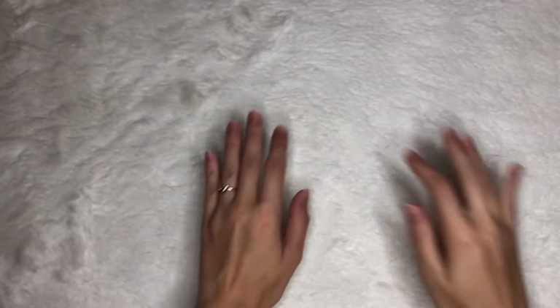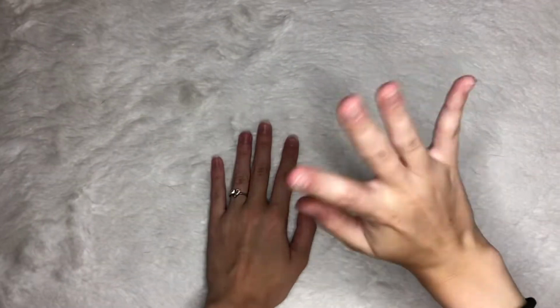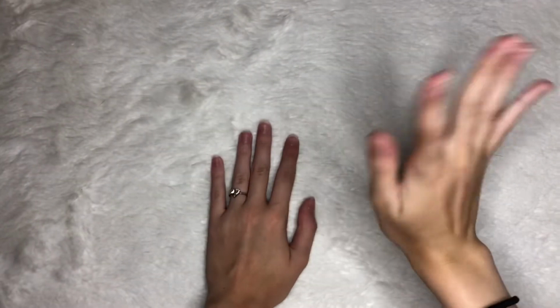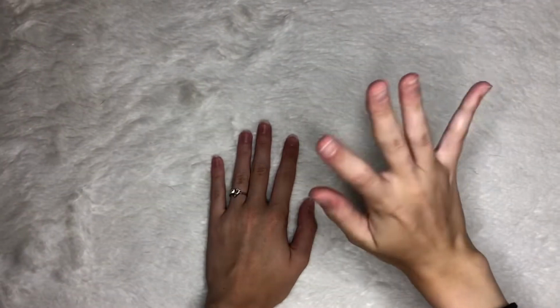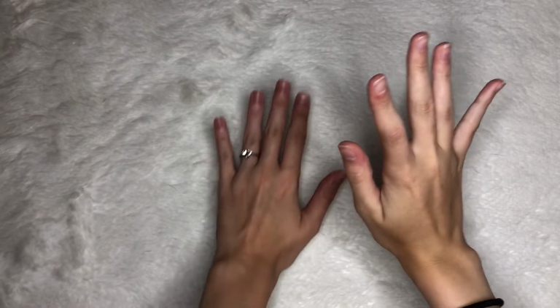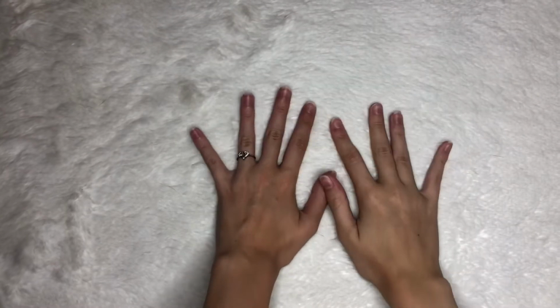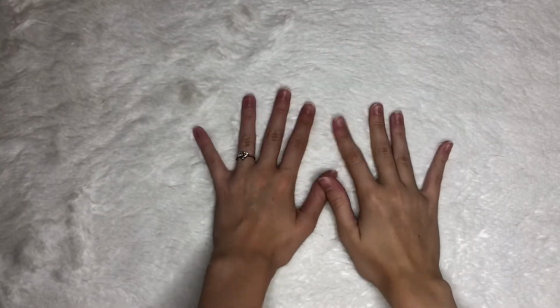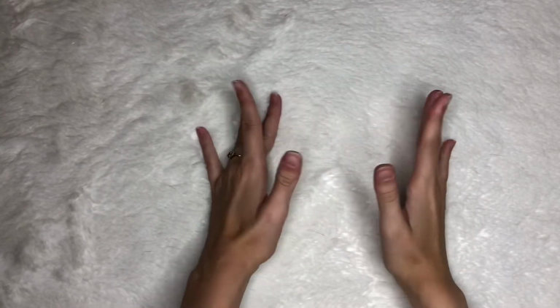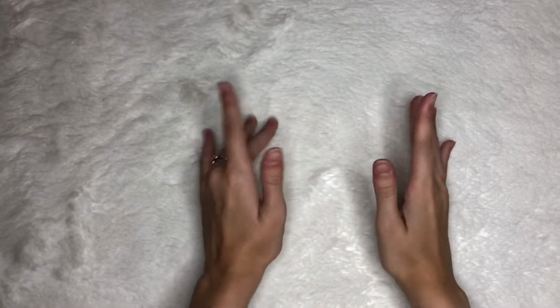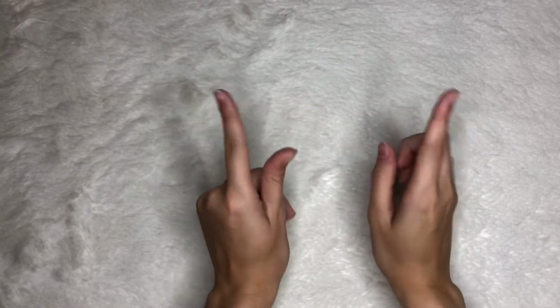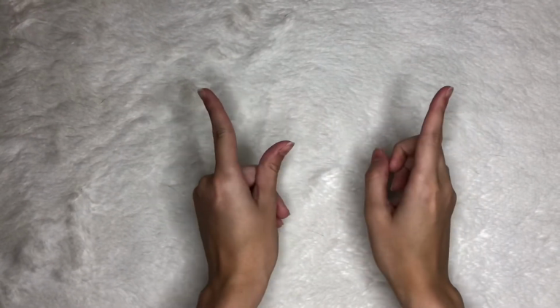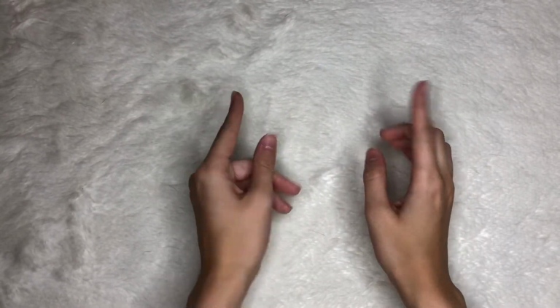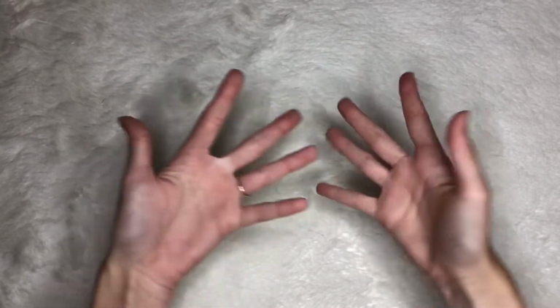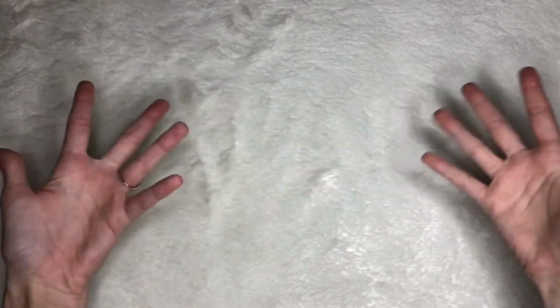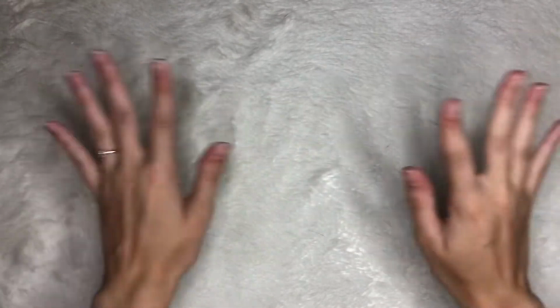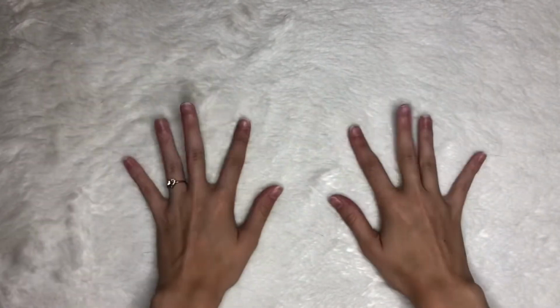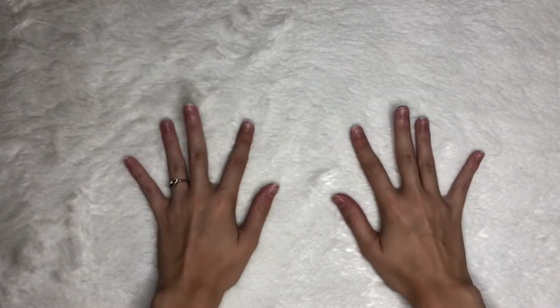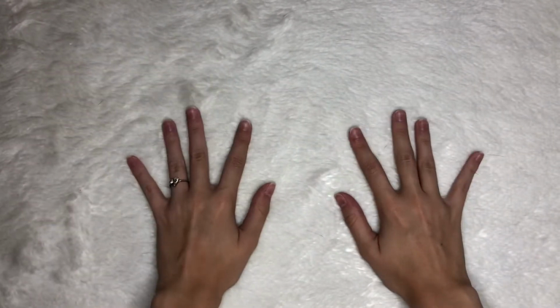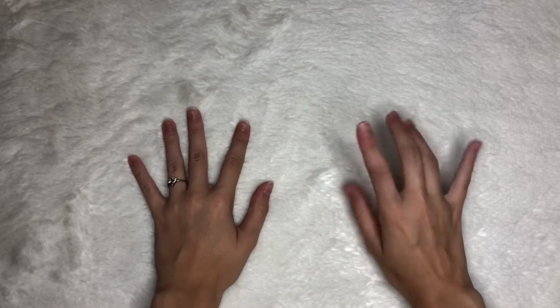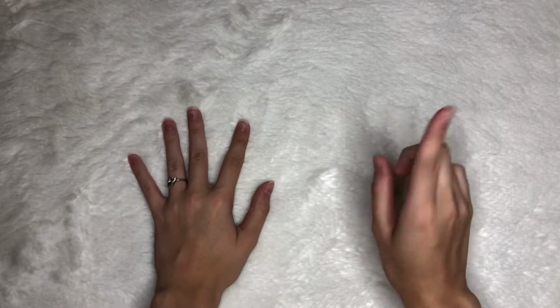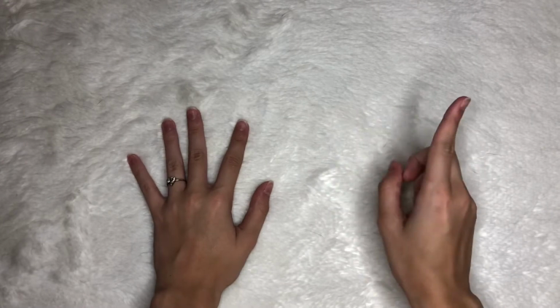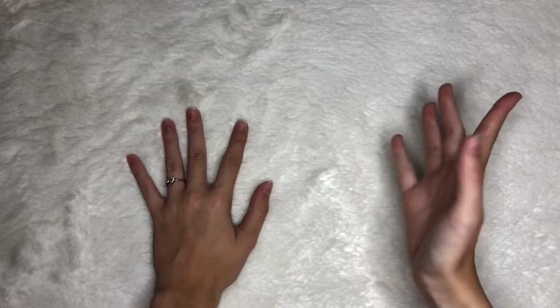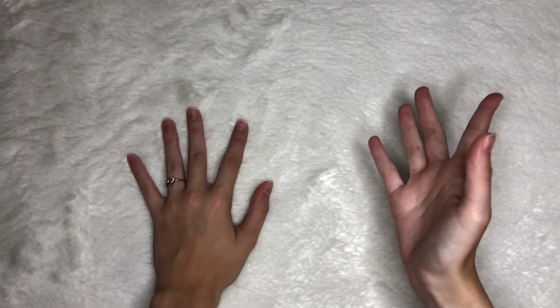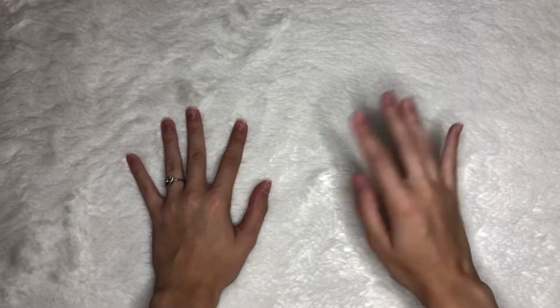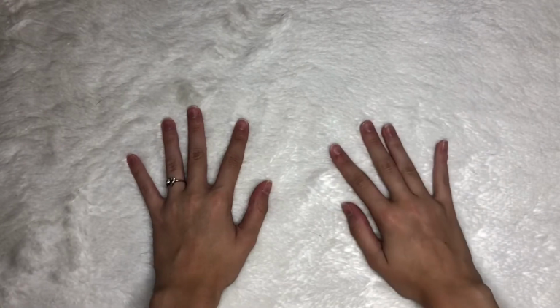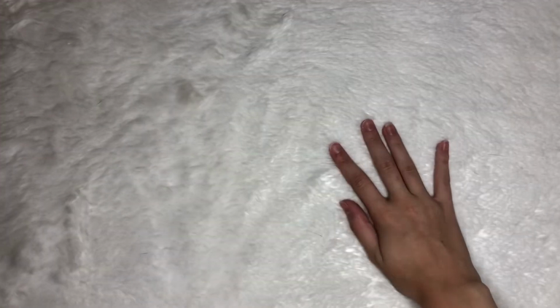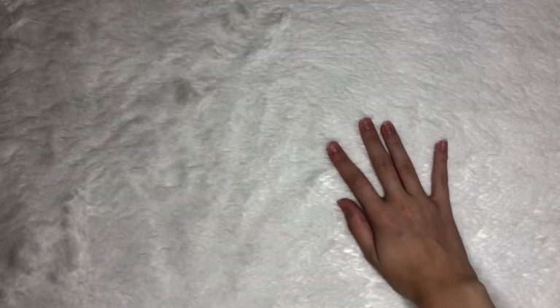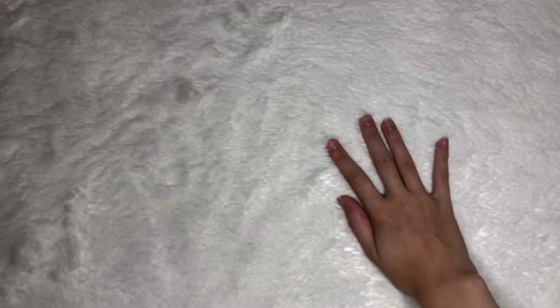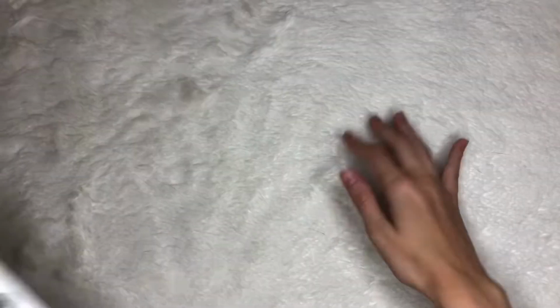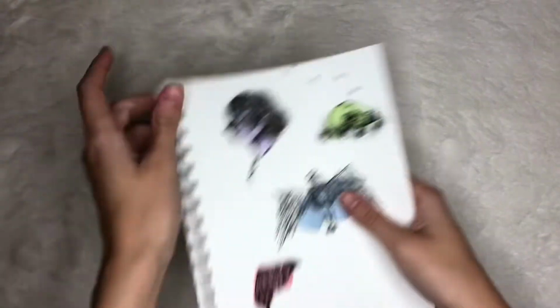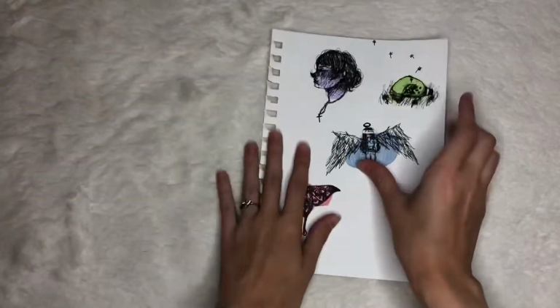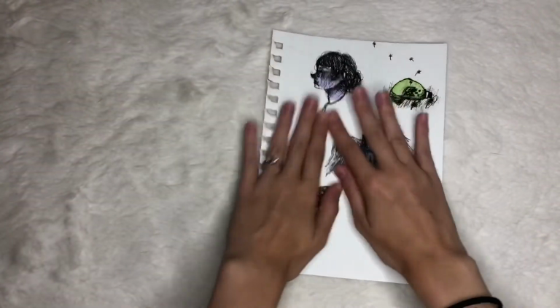Hey guys, it's Shai, and today I'm going to be showing you how to make stickers out of drawings that you've made. This is really fun and it's an easy activity.